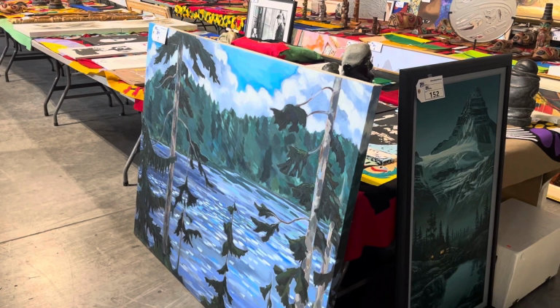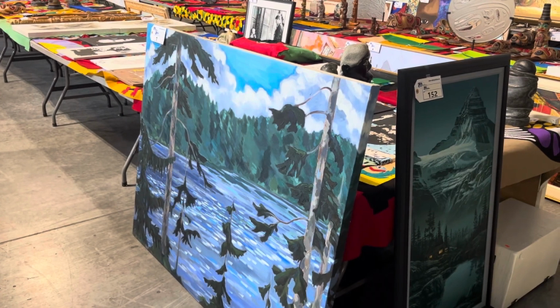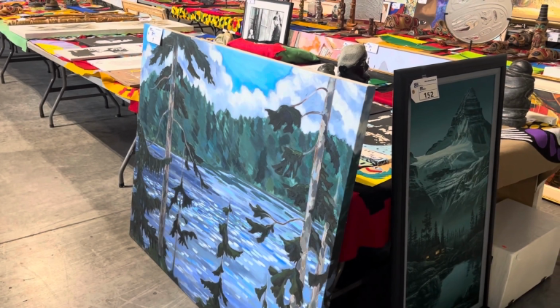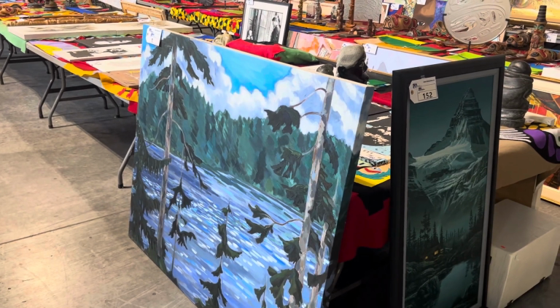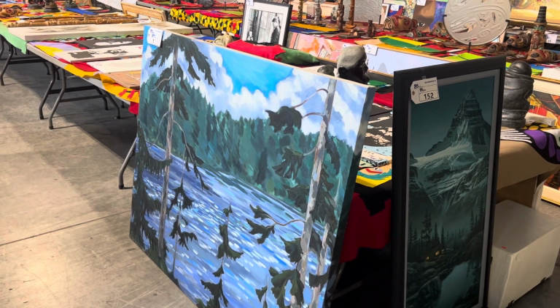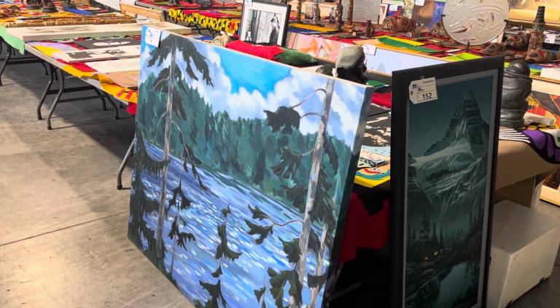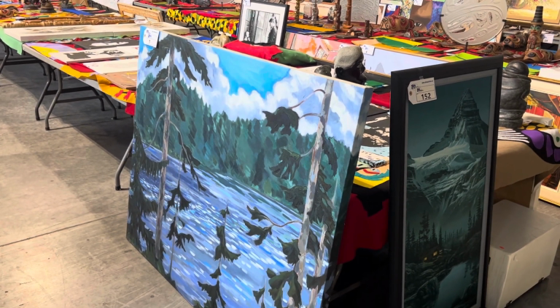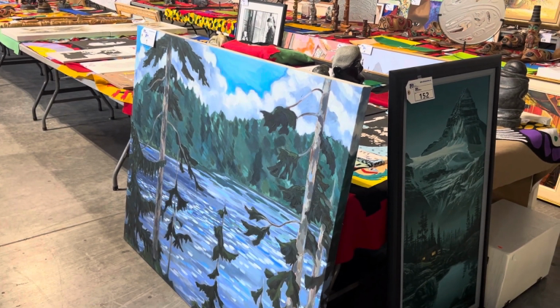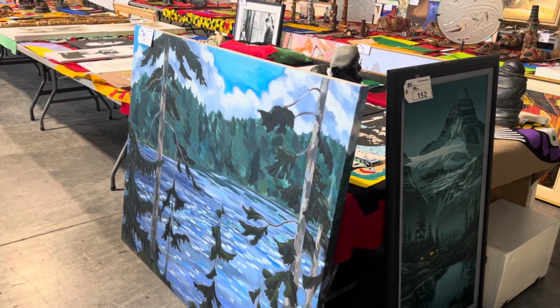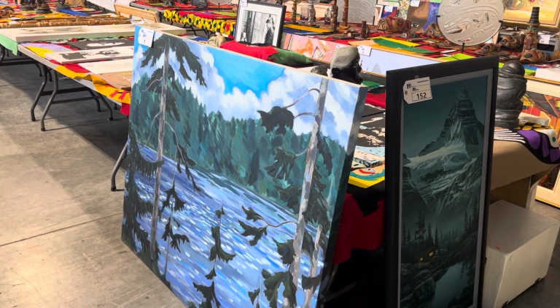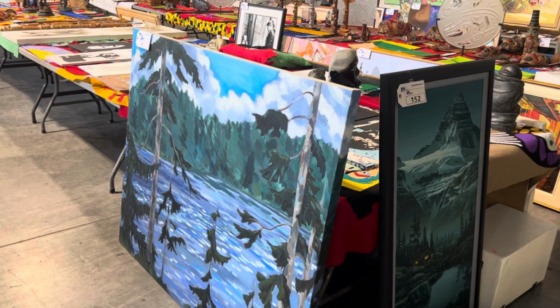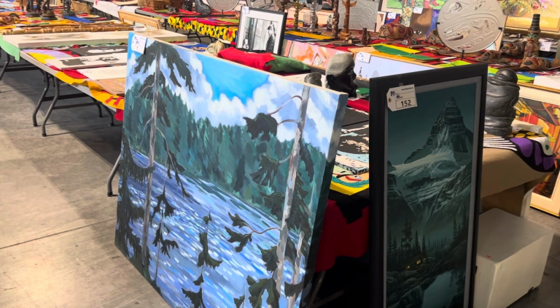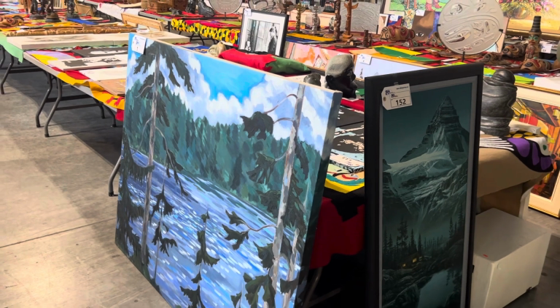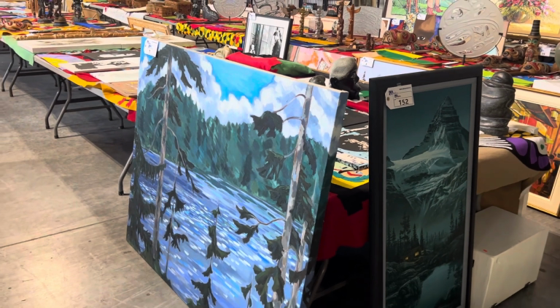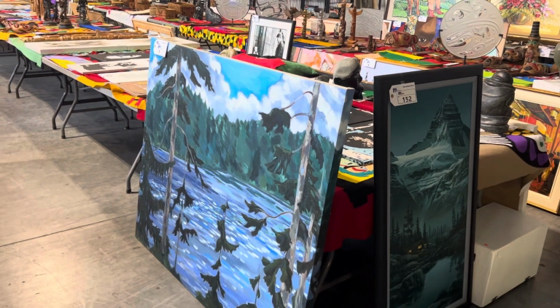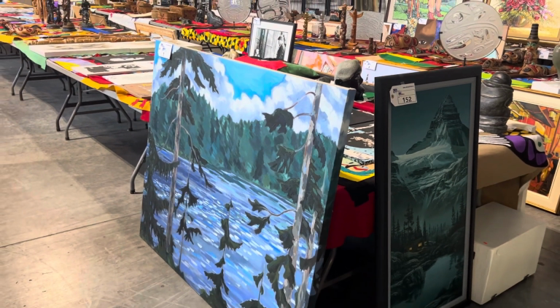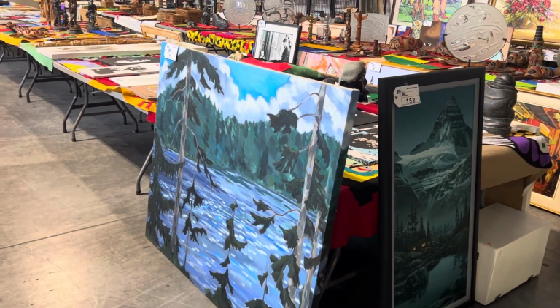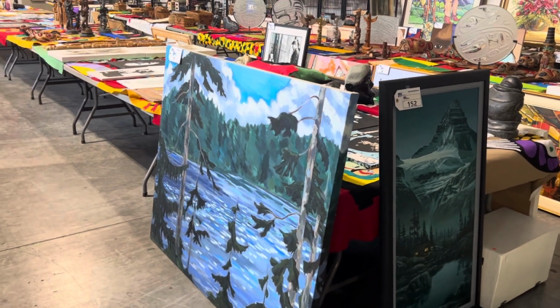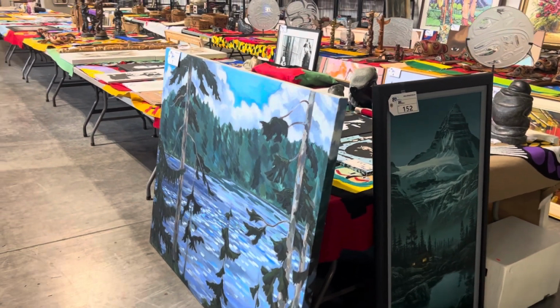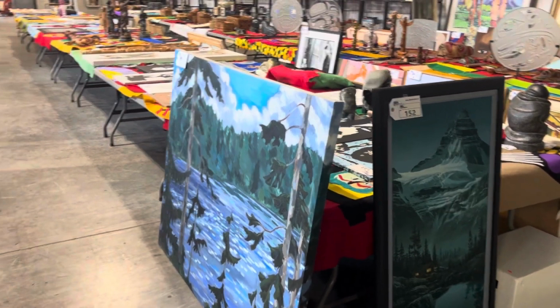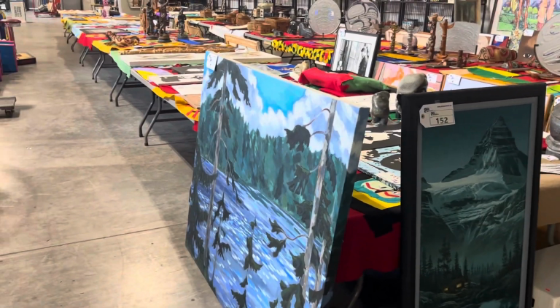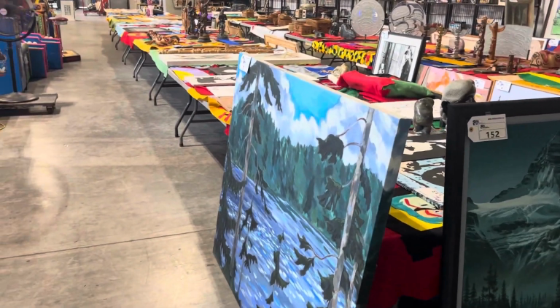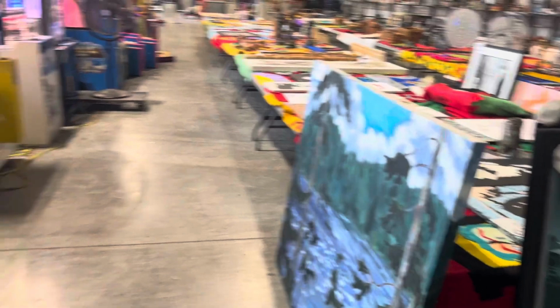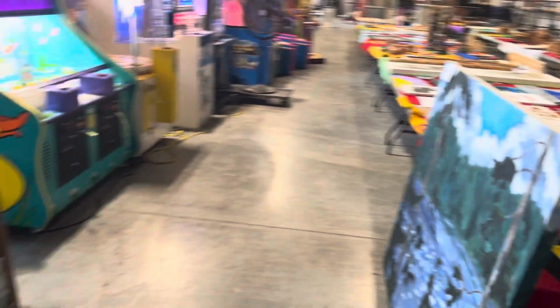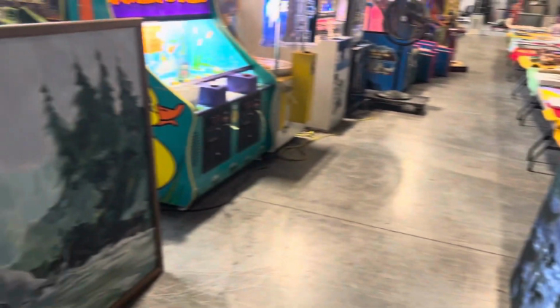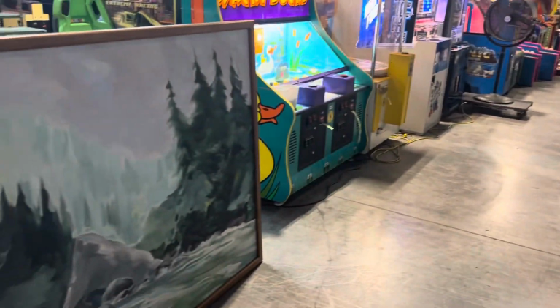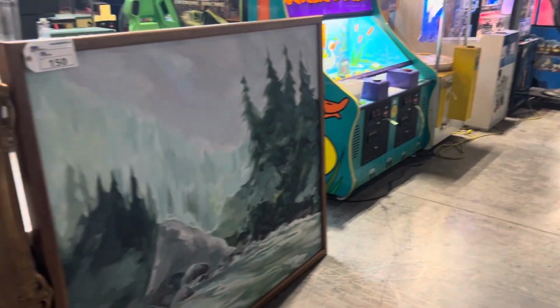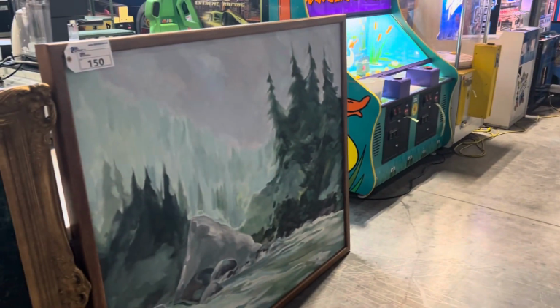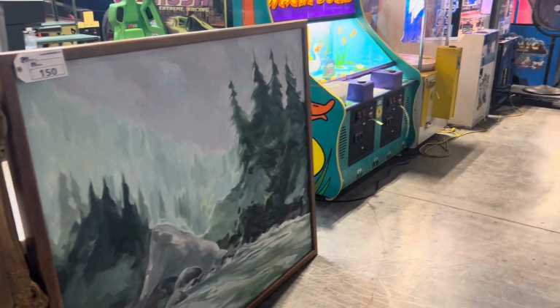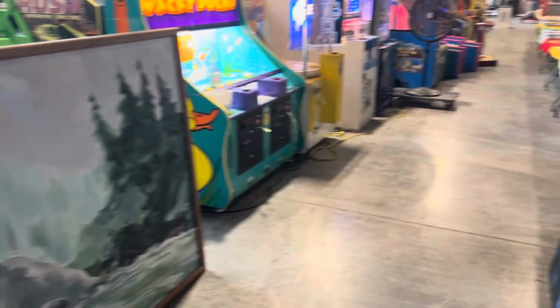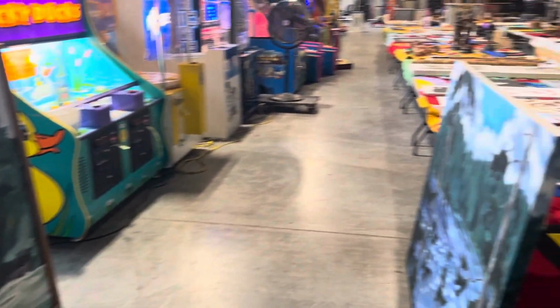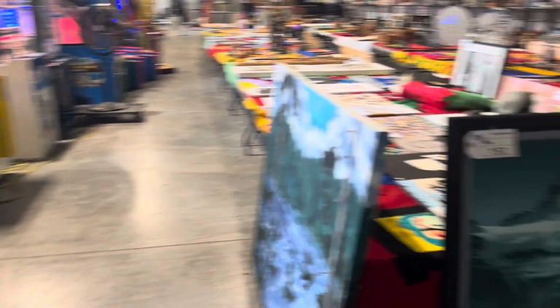Hi everybody, welcome back to another Able Auctions. This is Saturday, September 9th, 9:30 a.m. We've got some spectacular artwork, some First Nations carvings, totem poles, all kinds of stuff in this auction. A real variety.